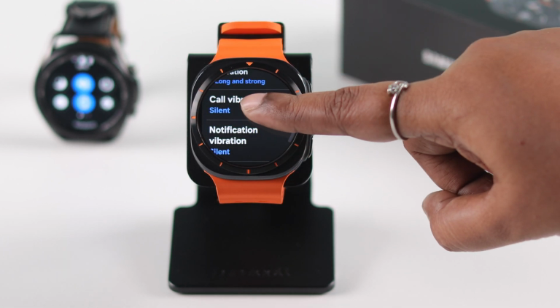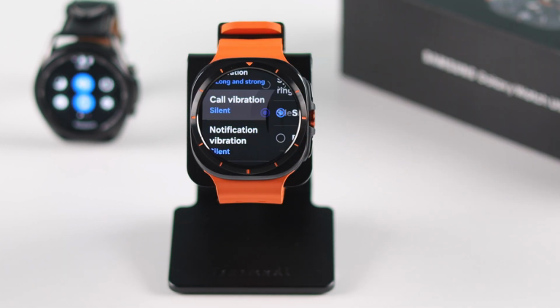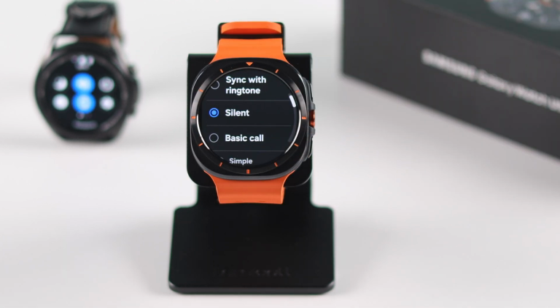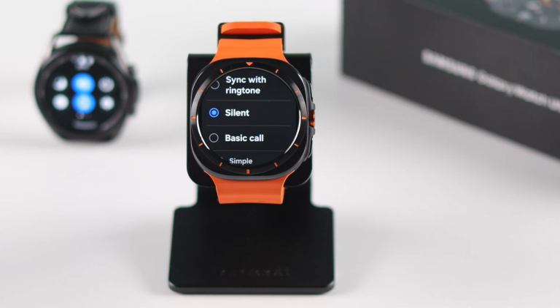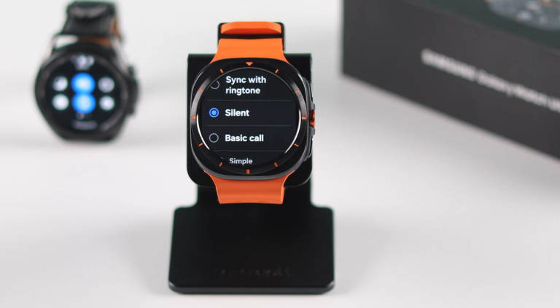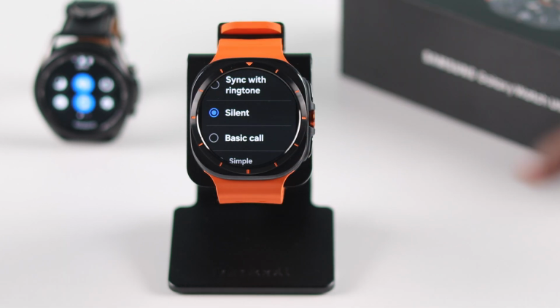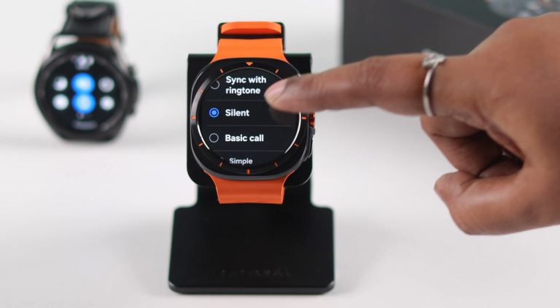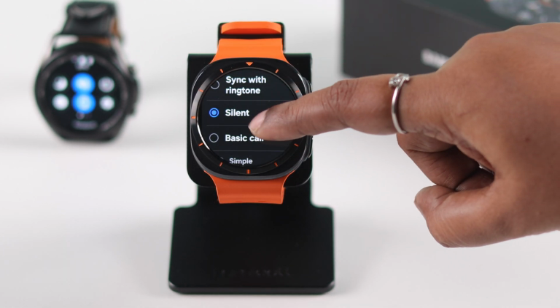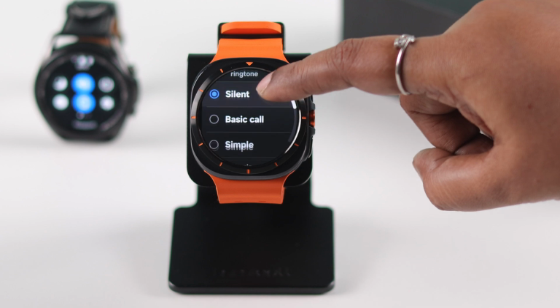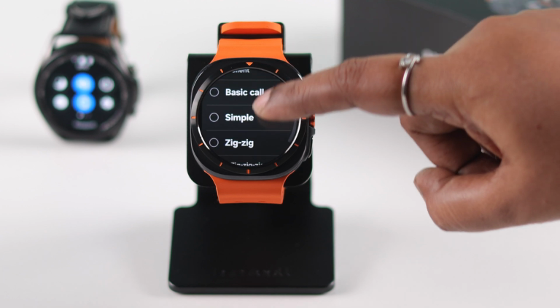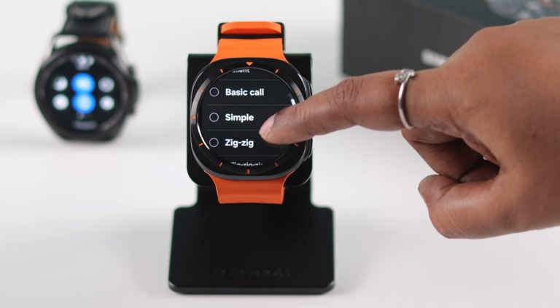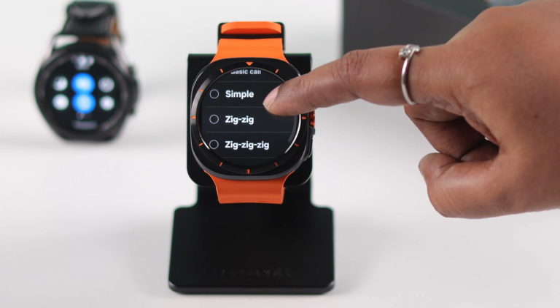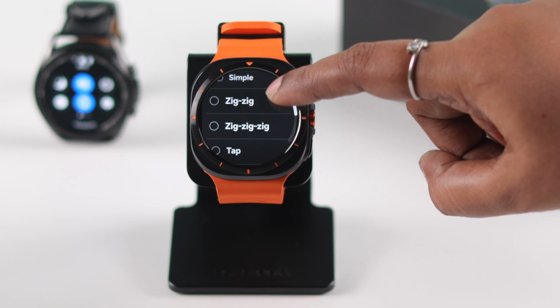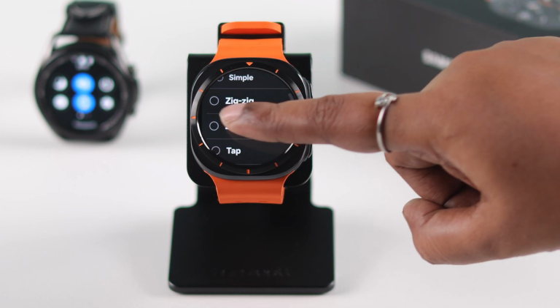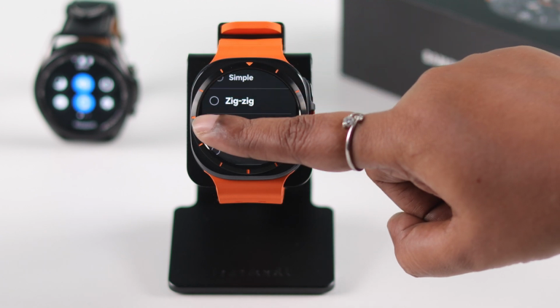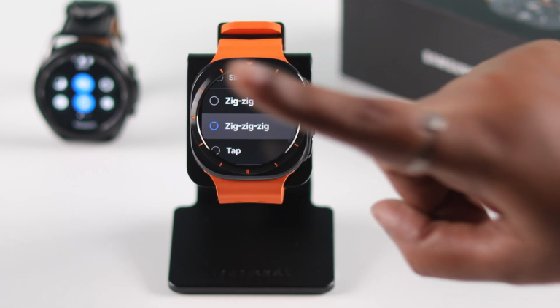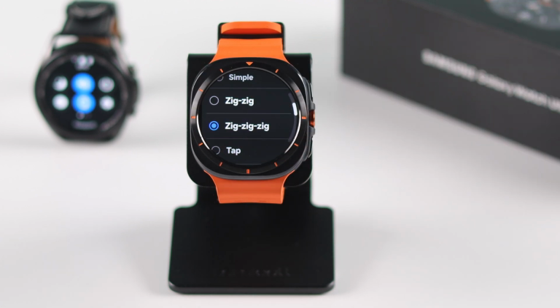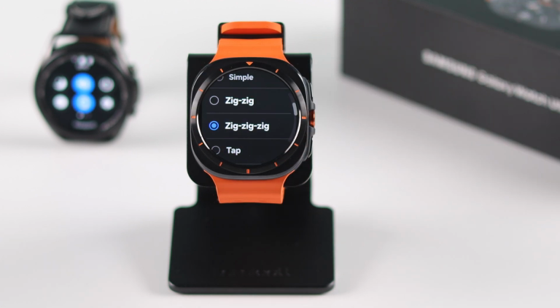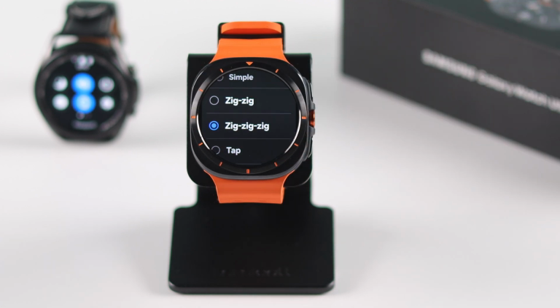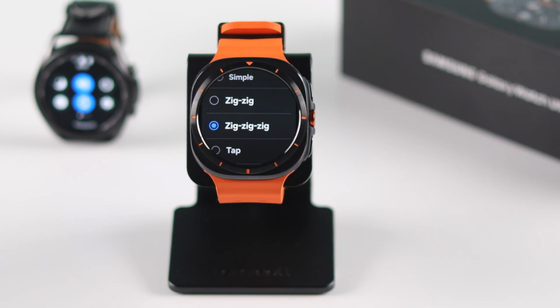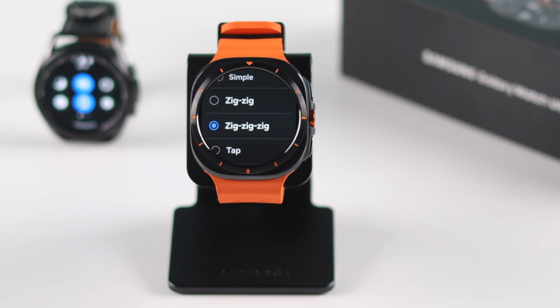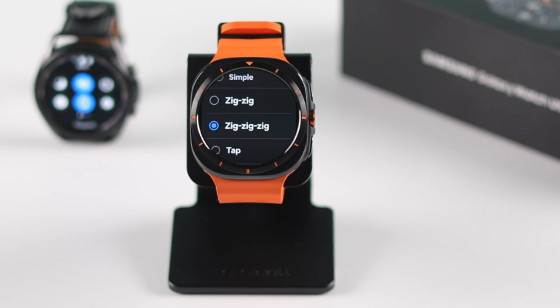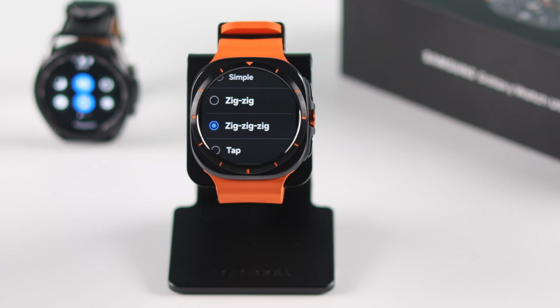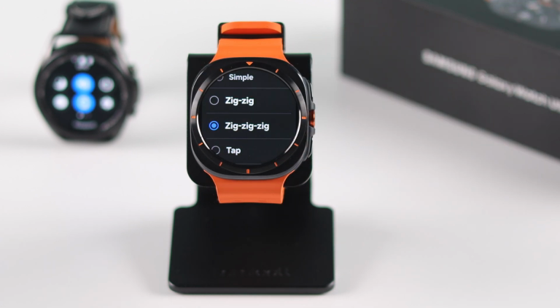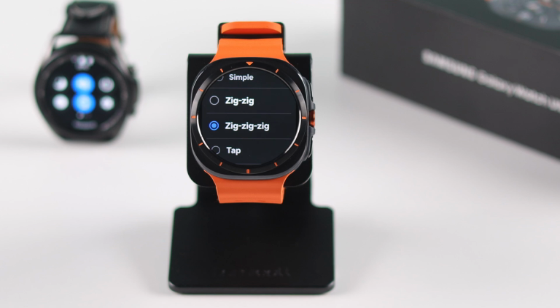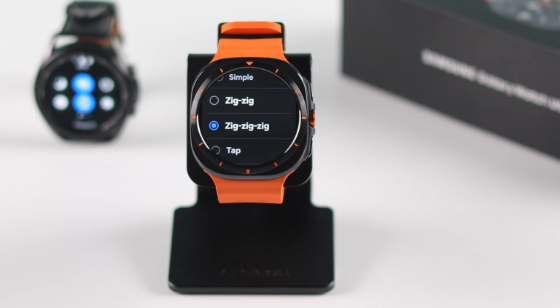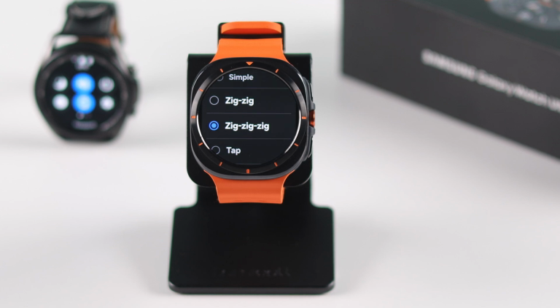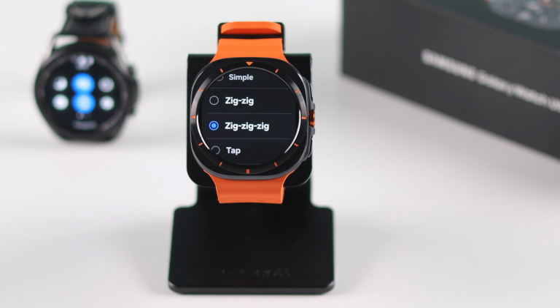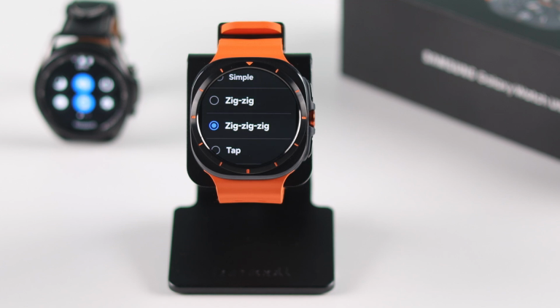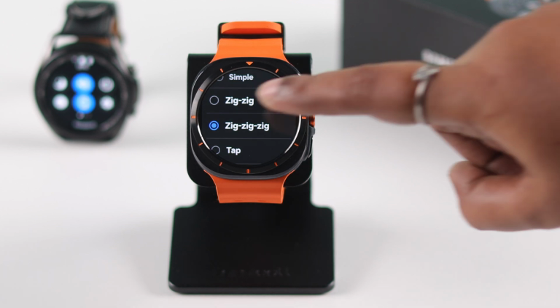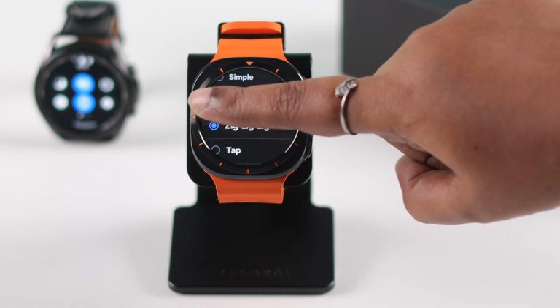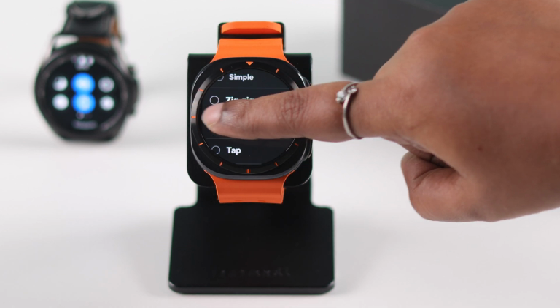Under Call Vibration, make sure it's not set to Silent — just choose any pattern from the list that suits you. You'll feel the vibration from each pattern on your watch when you select one. Then go back.